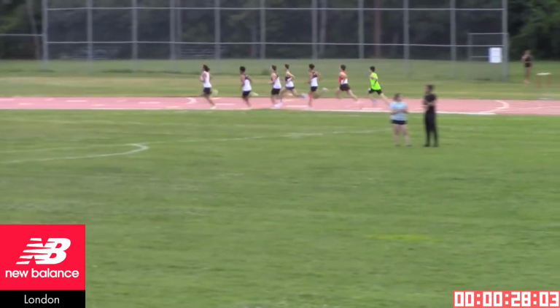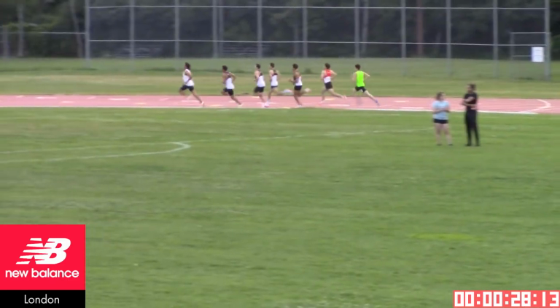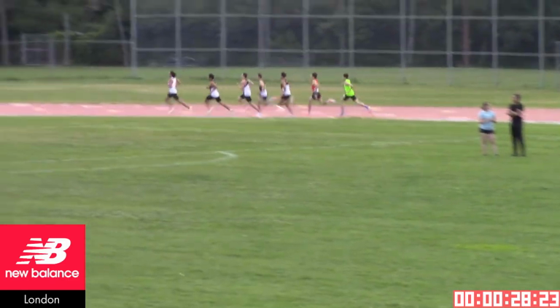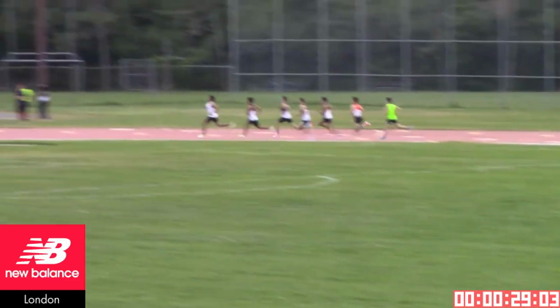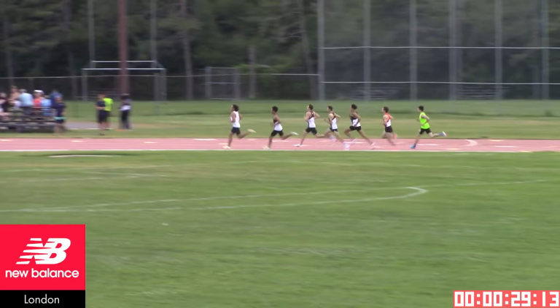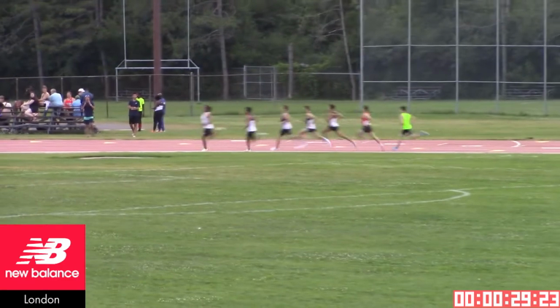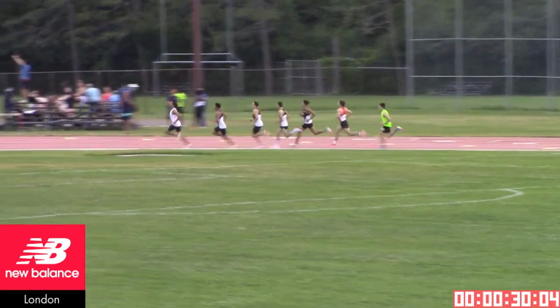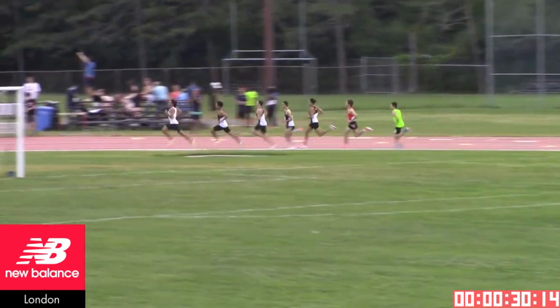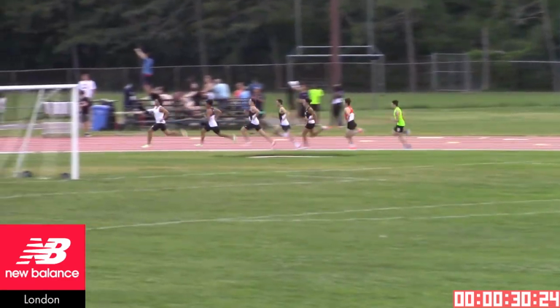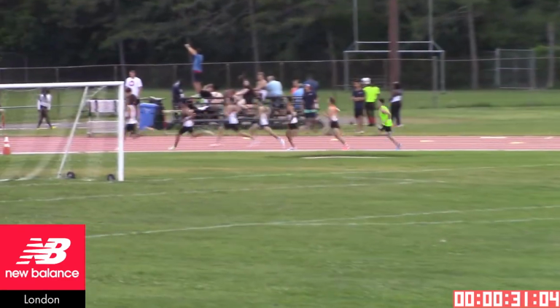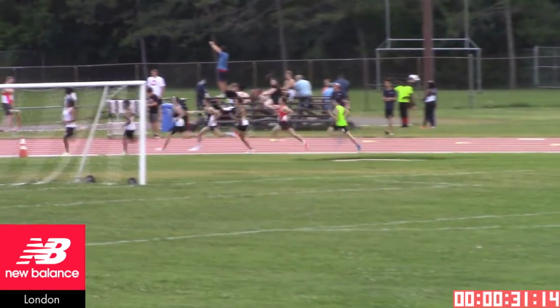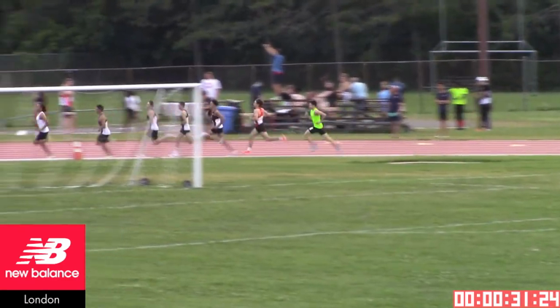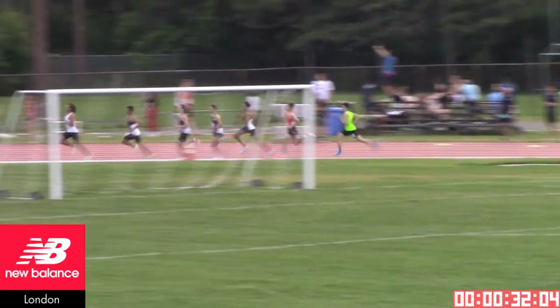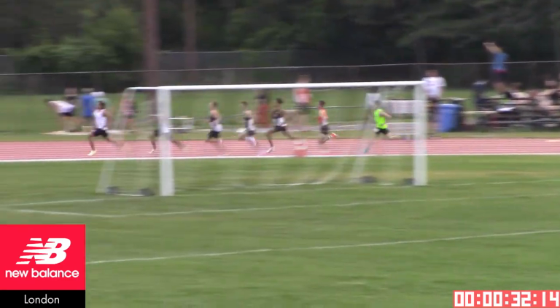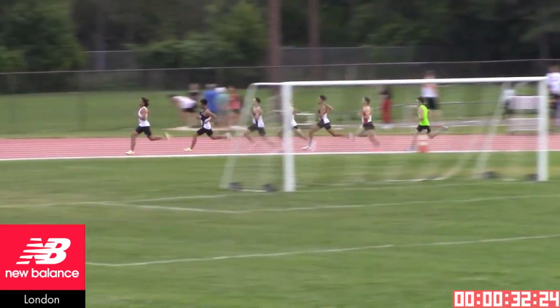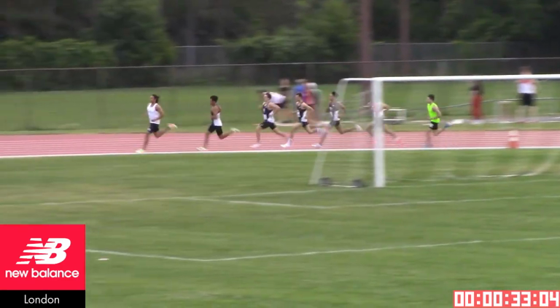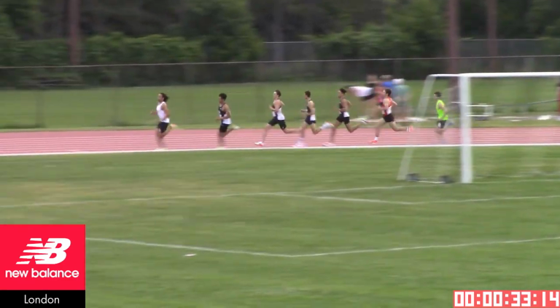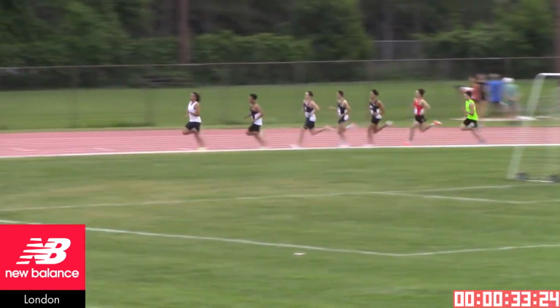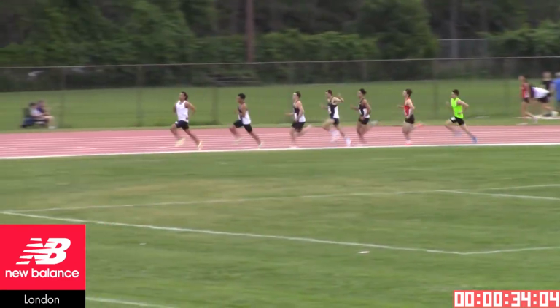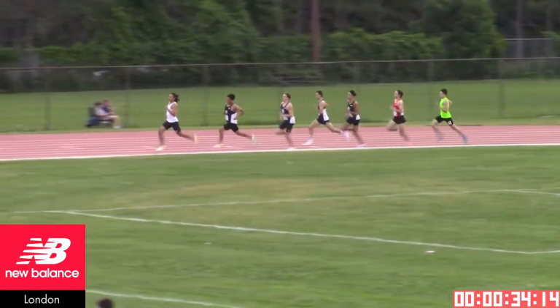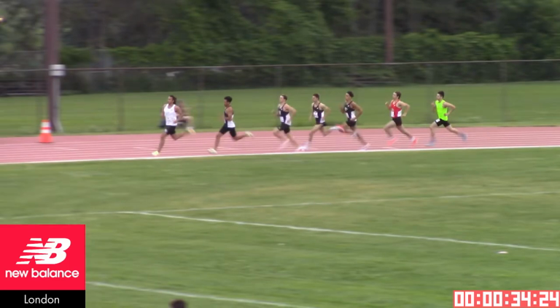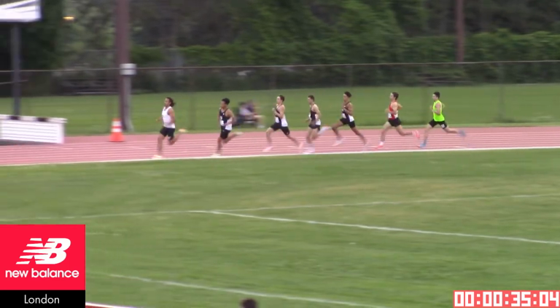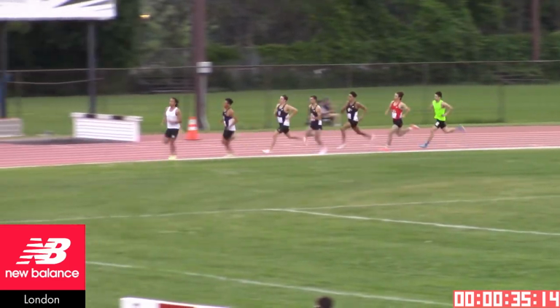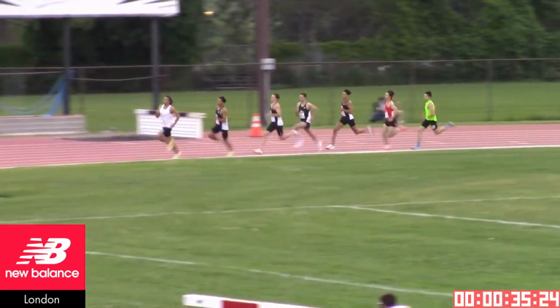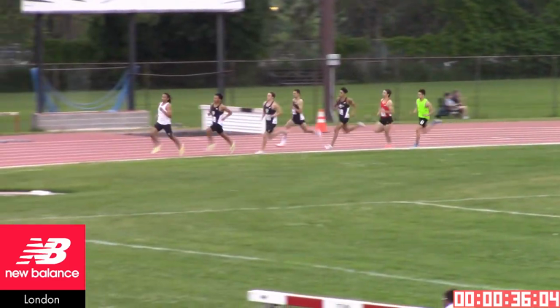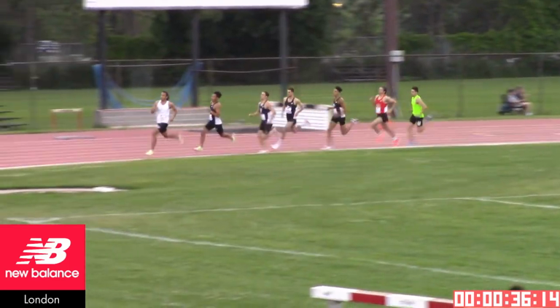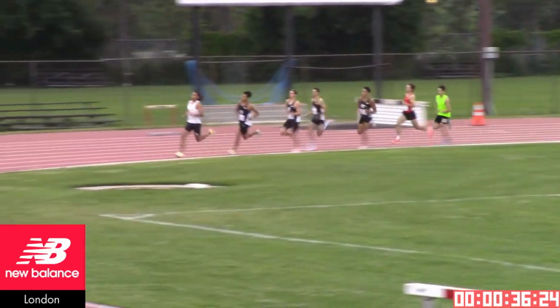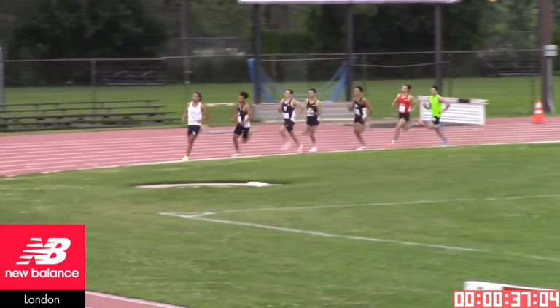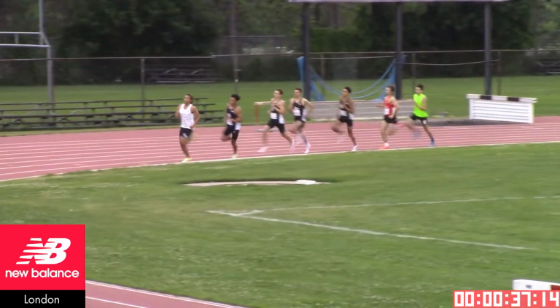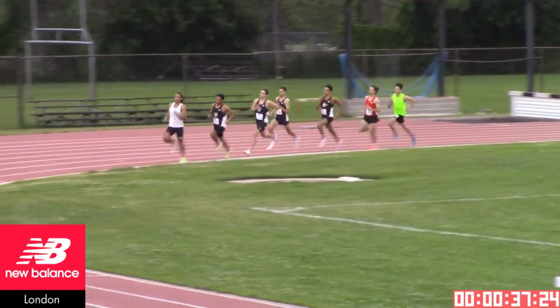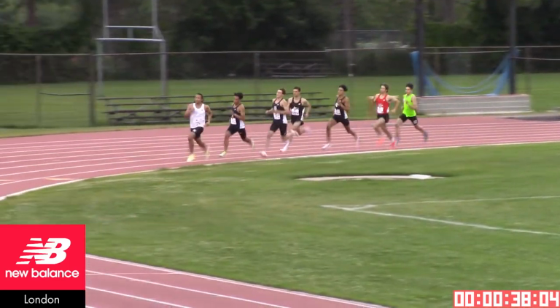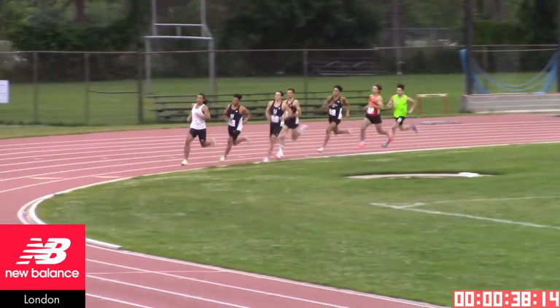This looks like 26.5 for Michael Peterson, and he does have the fastest seed of all athletes in this race — the 1:49.71. That's a season's best, not necessarily a personal best.